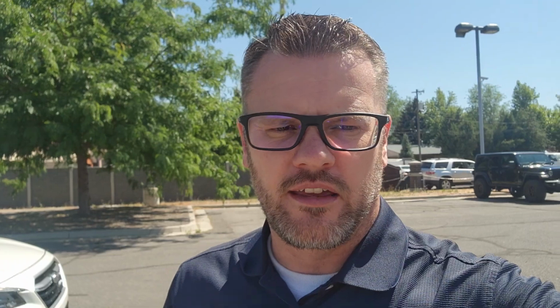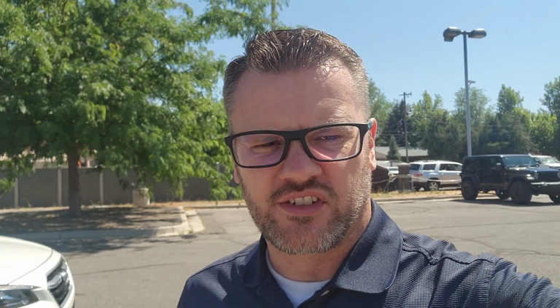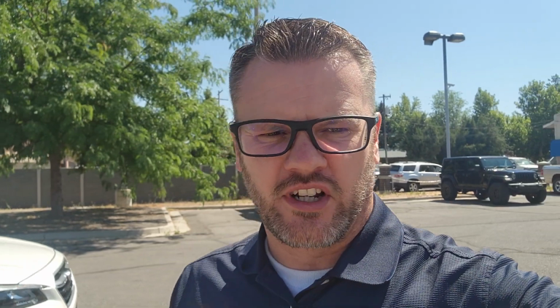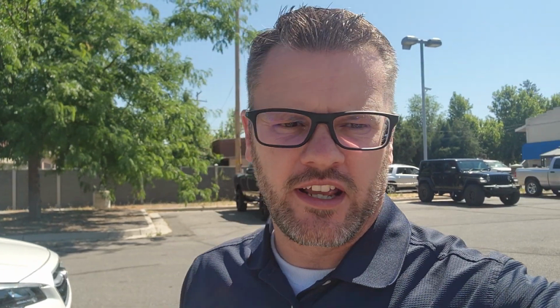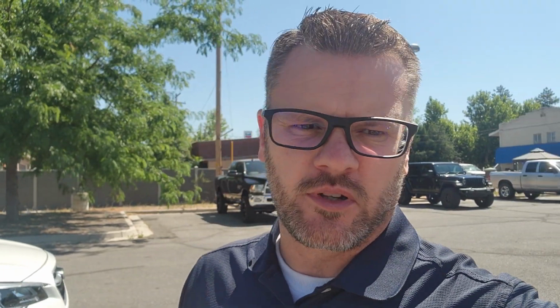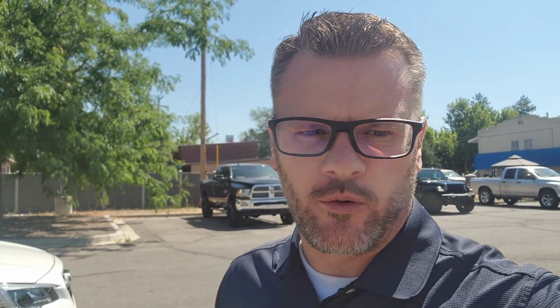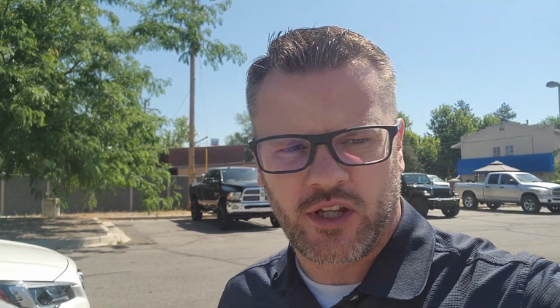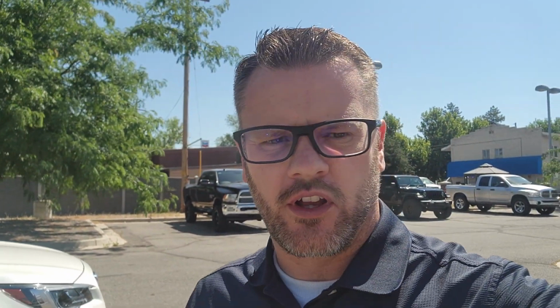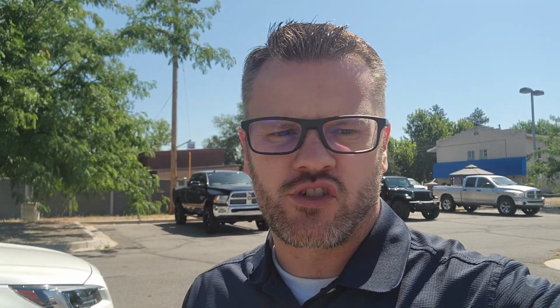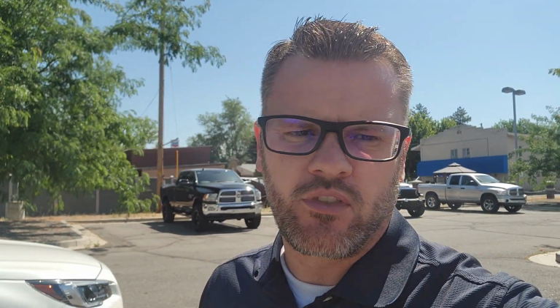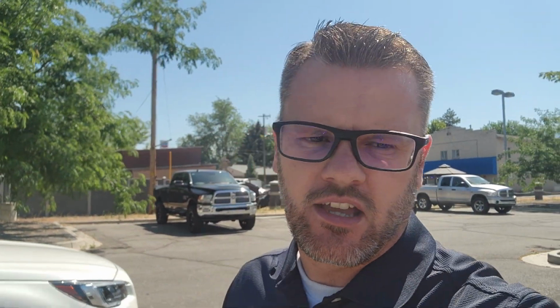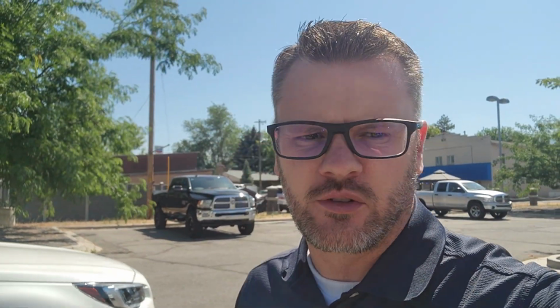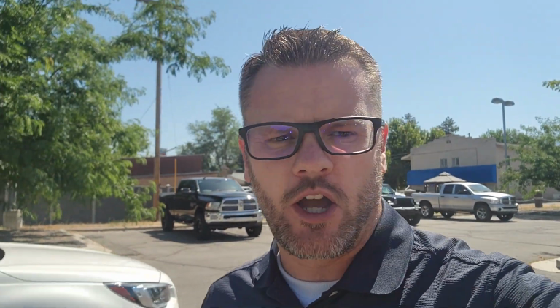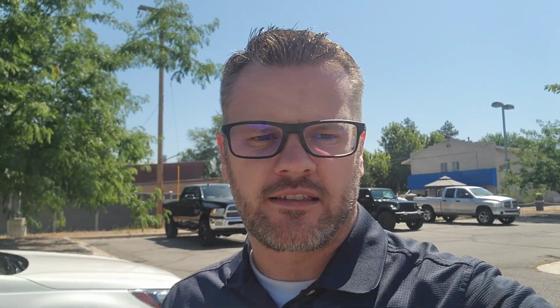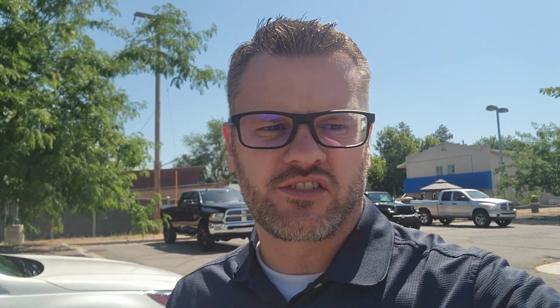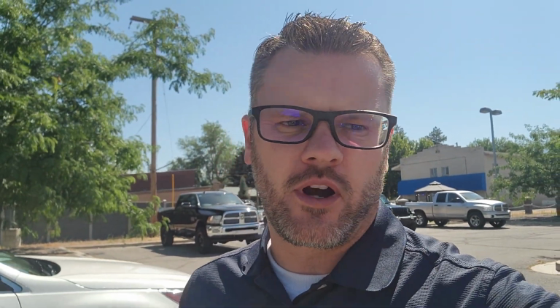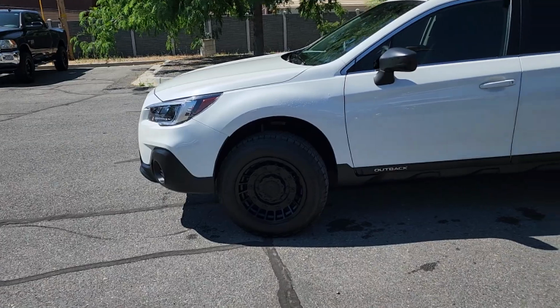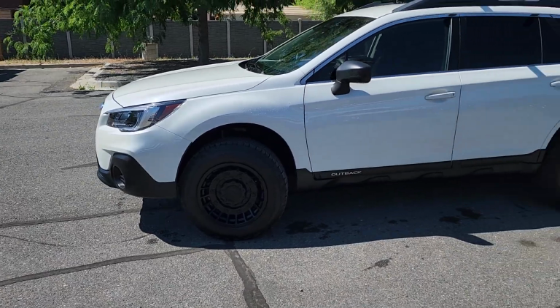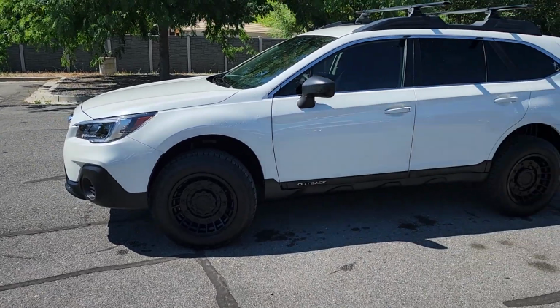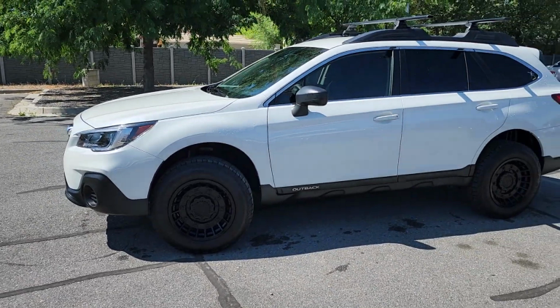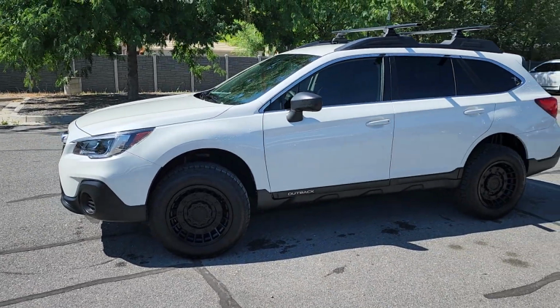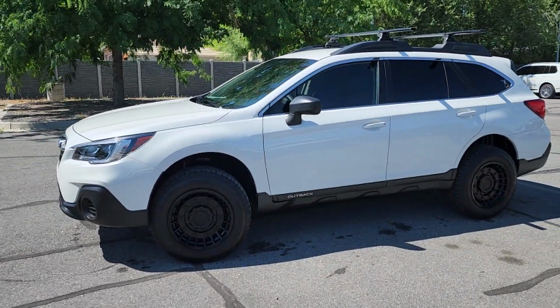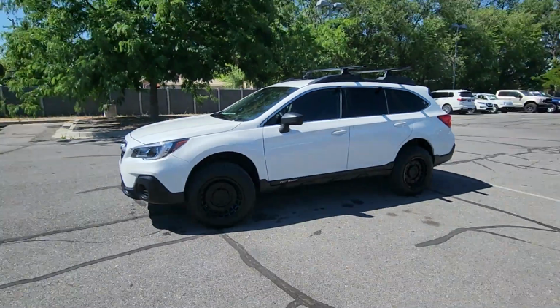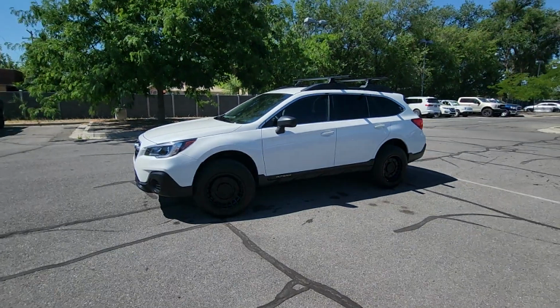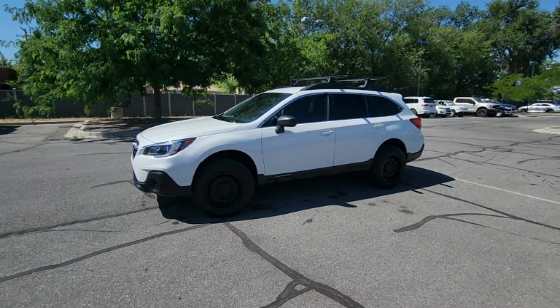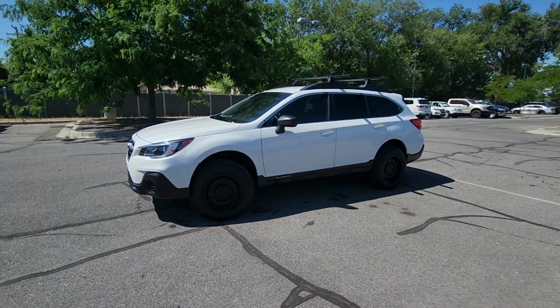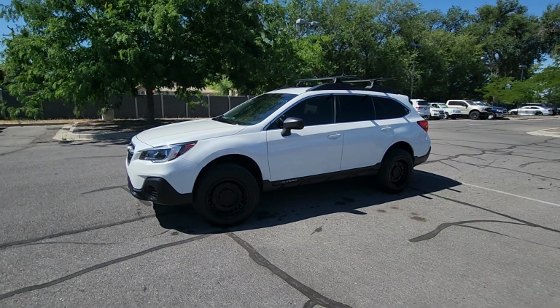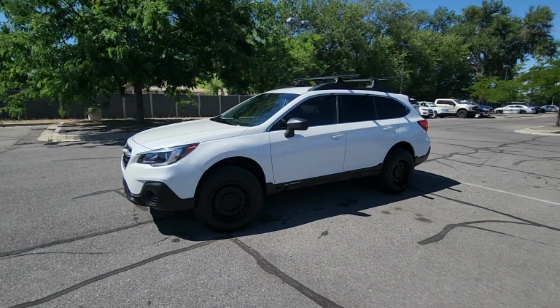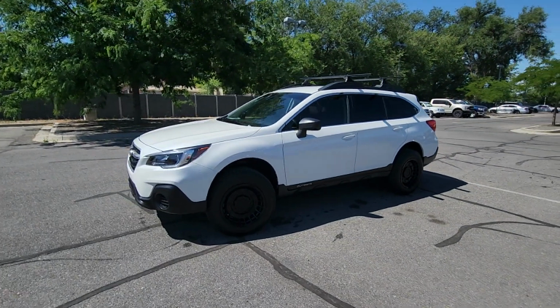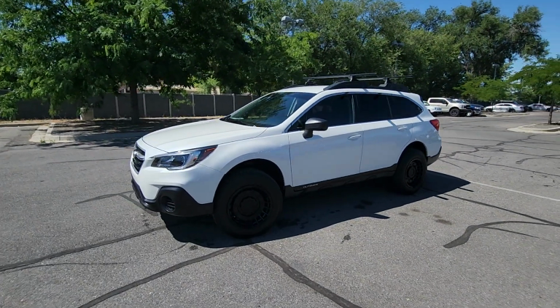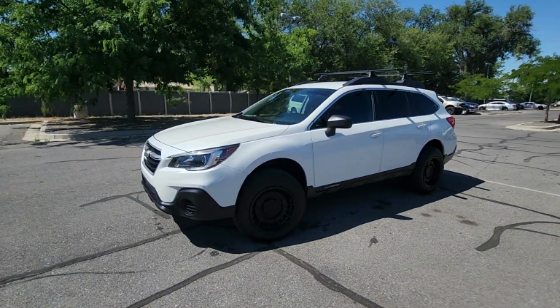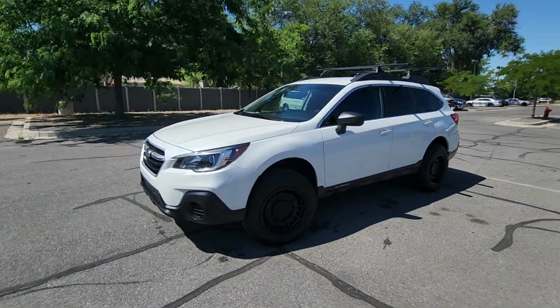Hey, this is Chris here at Larry H. Miller Banff. I want to make a quick video showing you the Subaru Outback that you just inquired about. Alright, so here it is — the 2018 Subaru Outback.